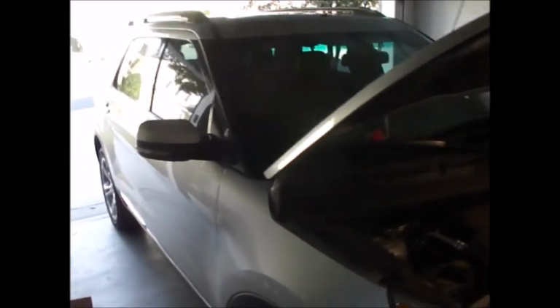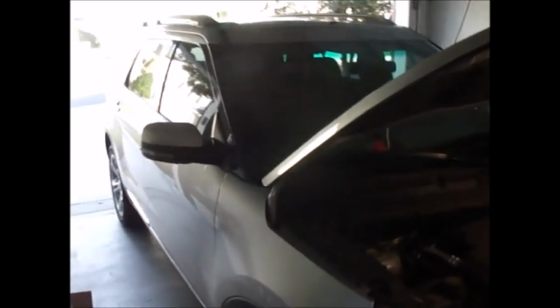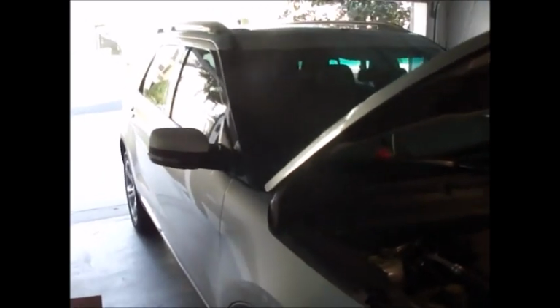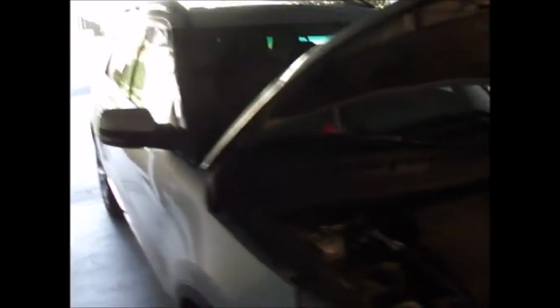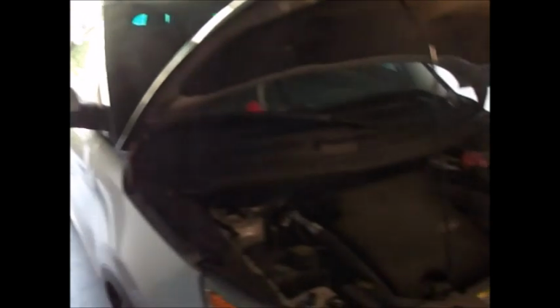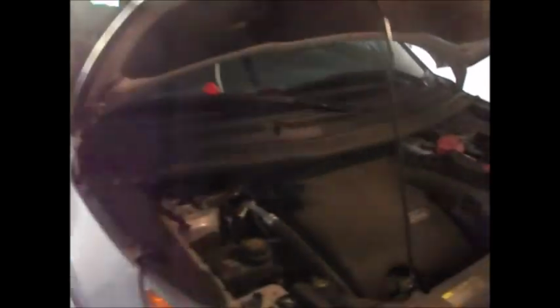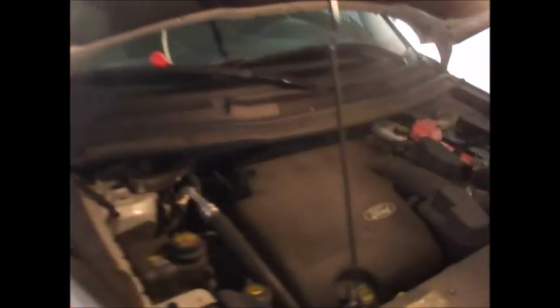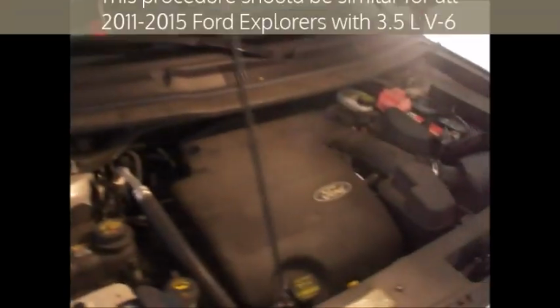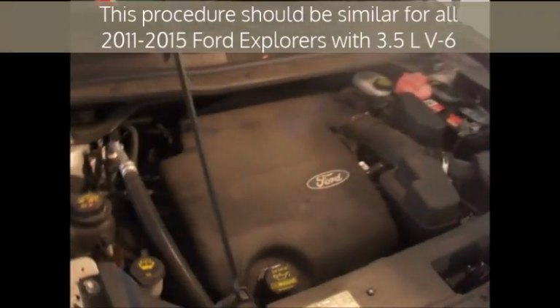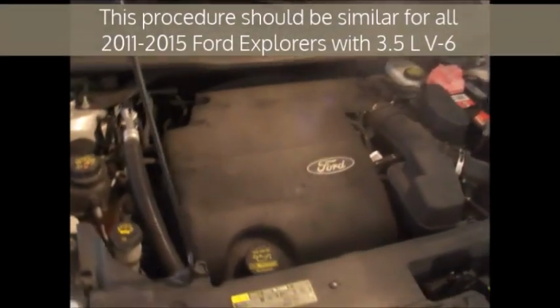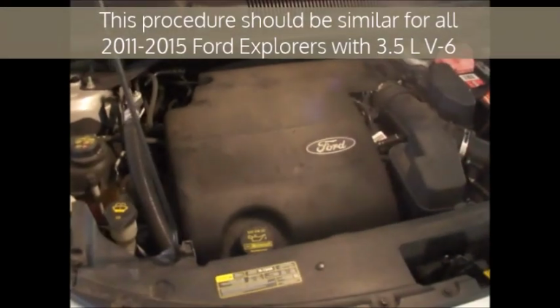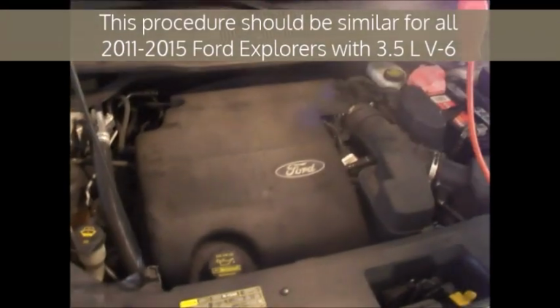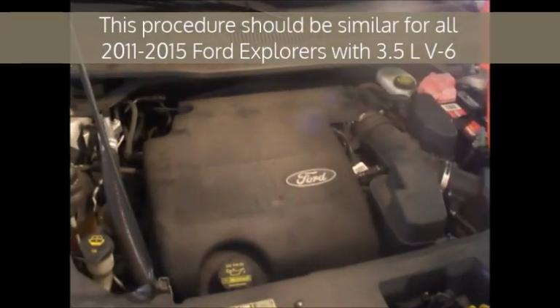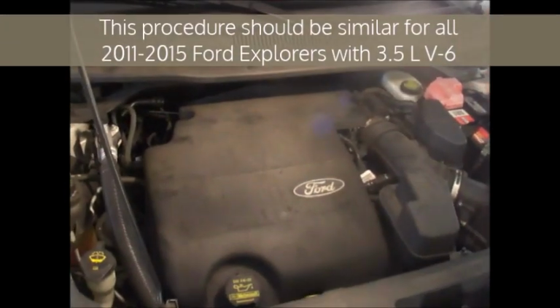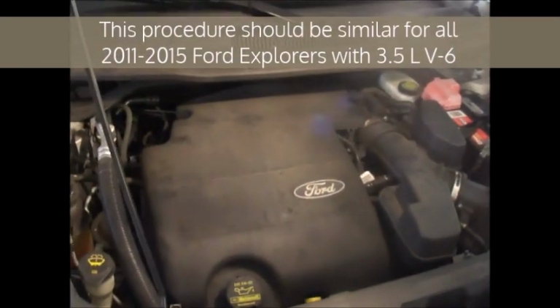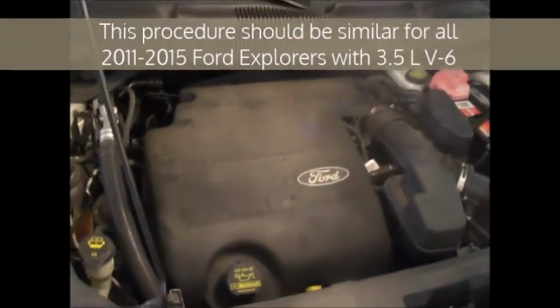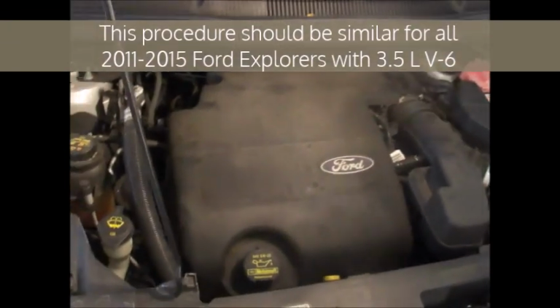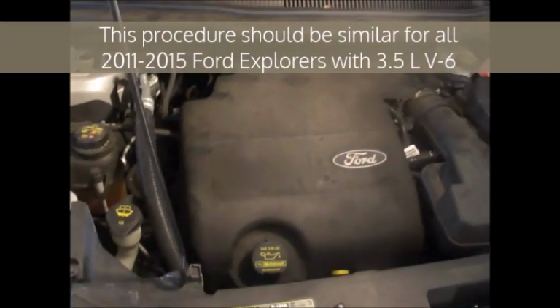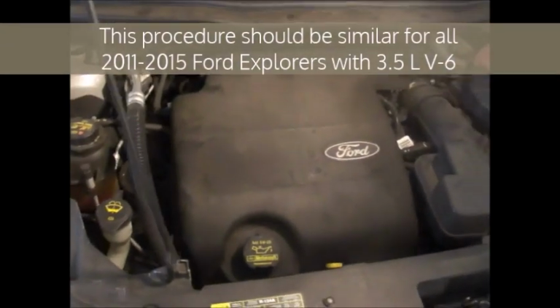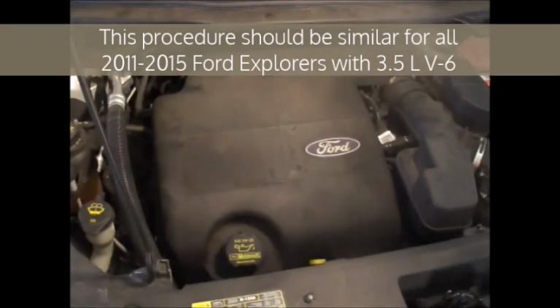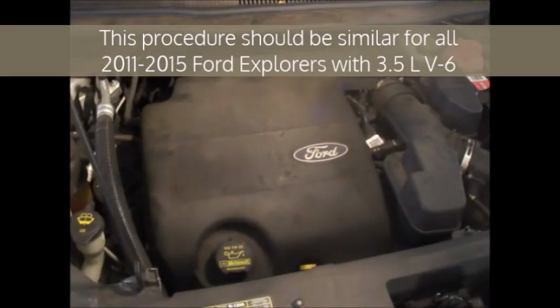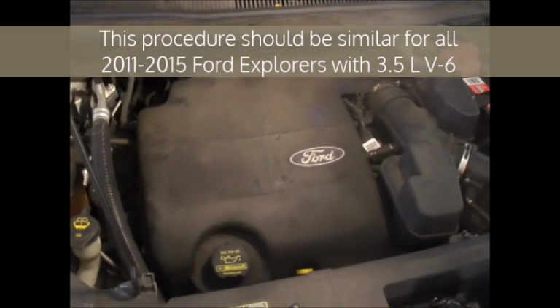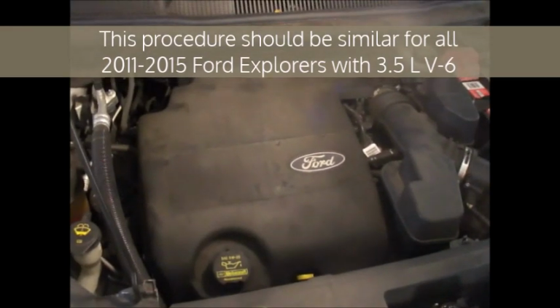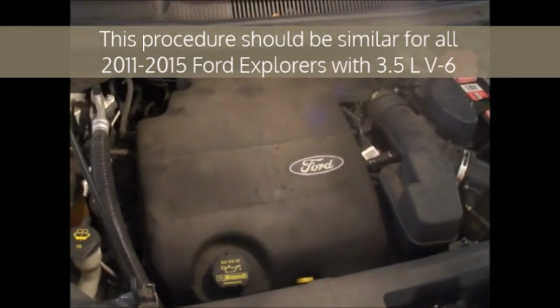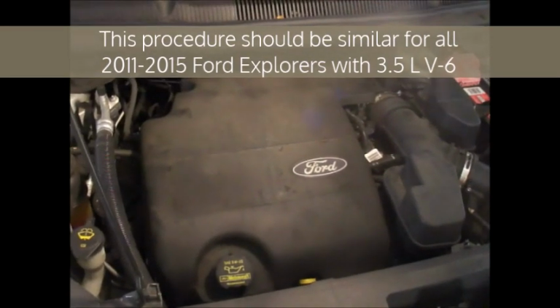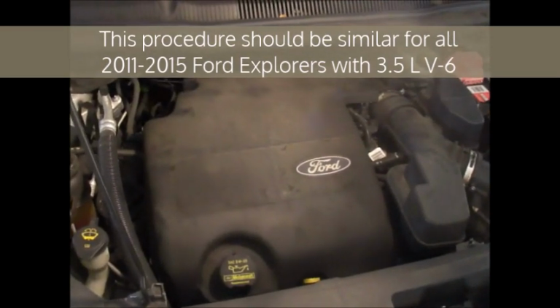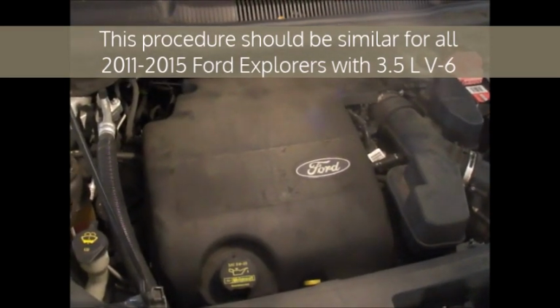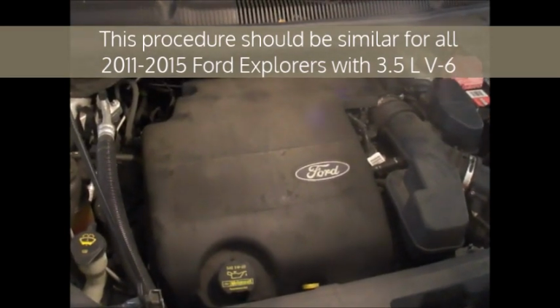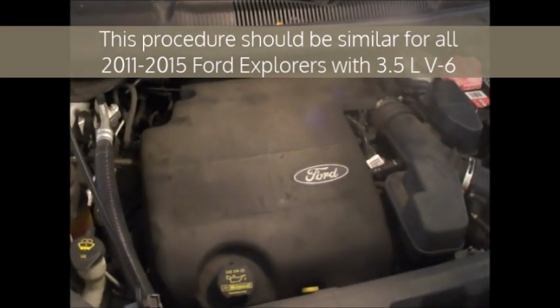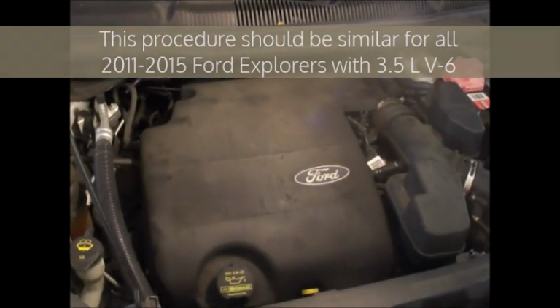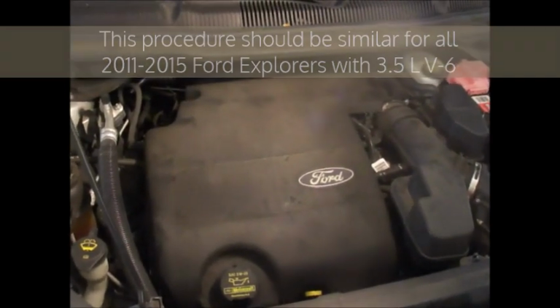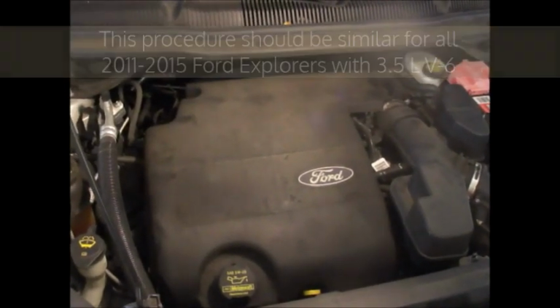This is a 2012 Ford Explorer 3.5 liter V6. We're going to be changing the spark plugs out. To start out, make sure you keep your keys well away from the car so it doesn't start on you.